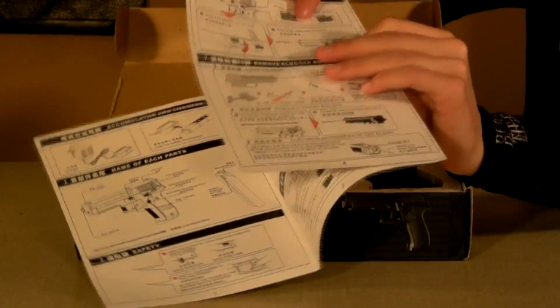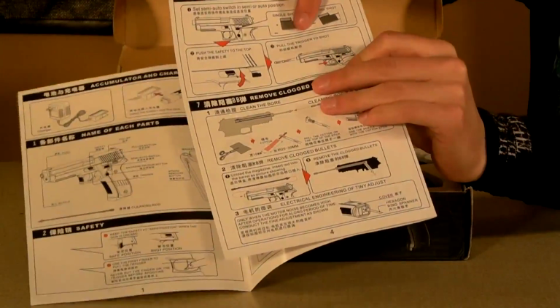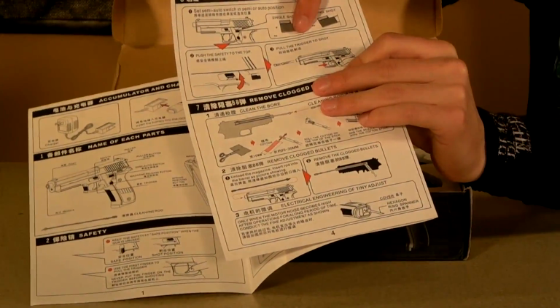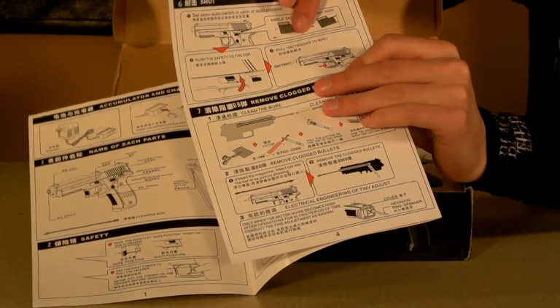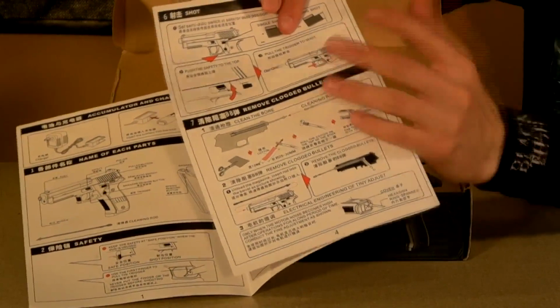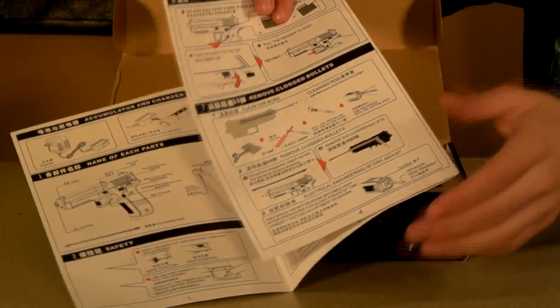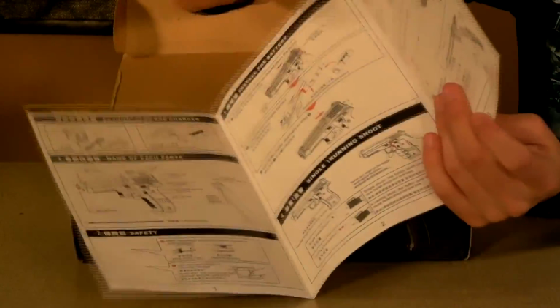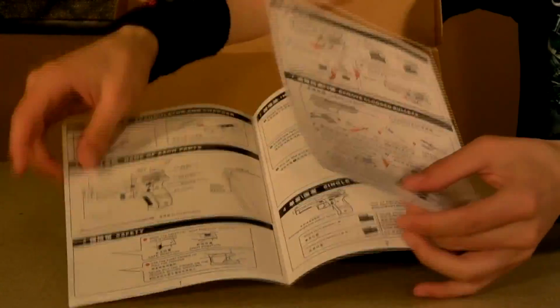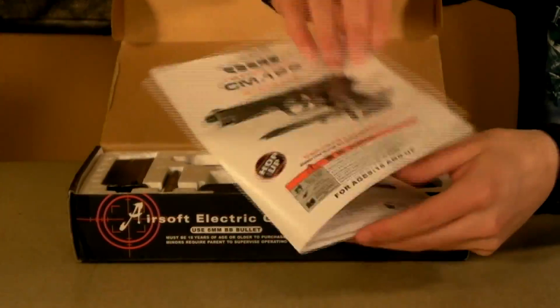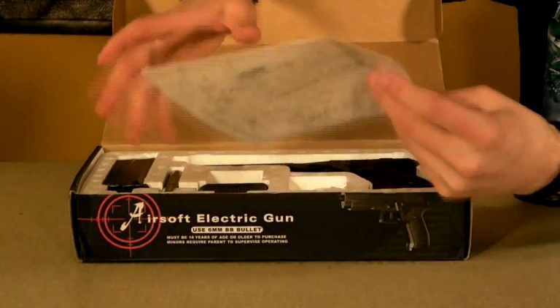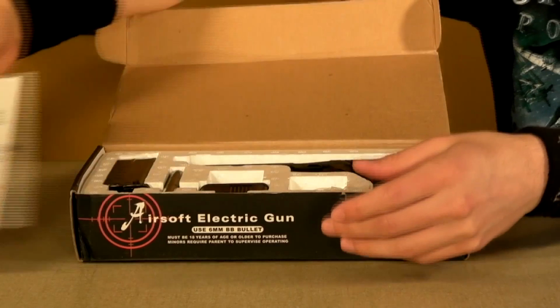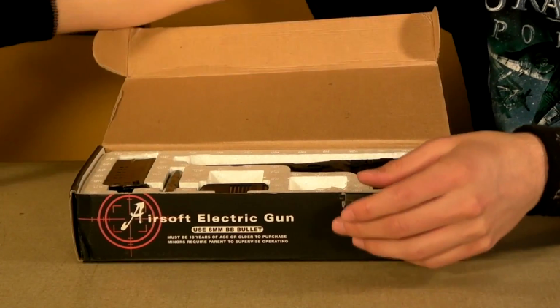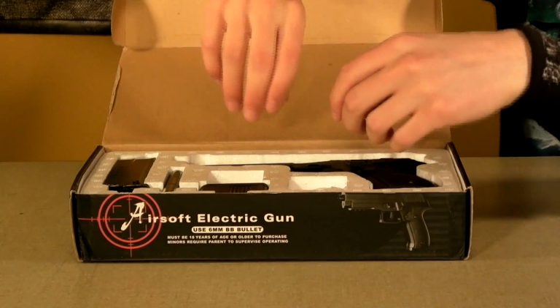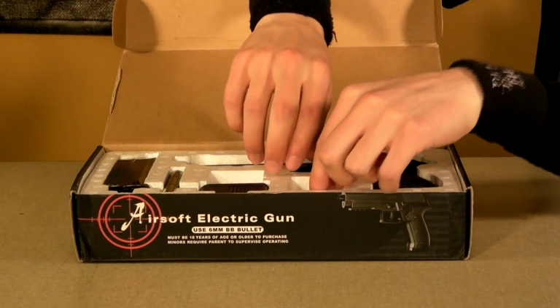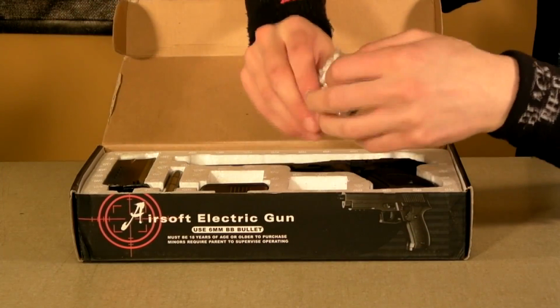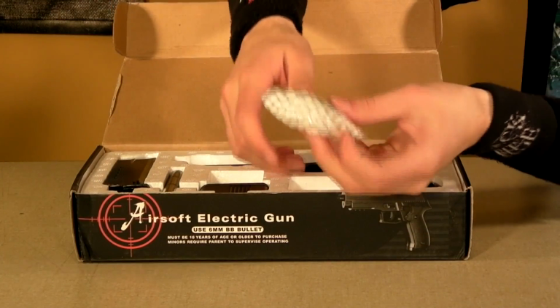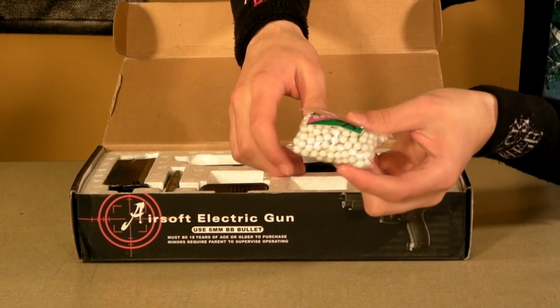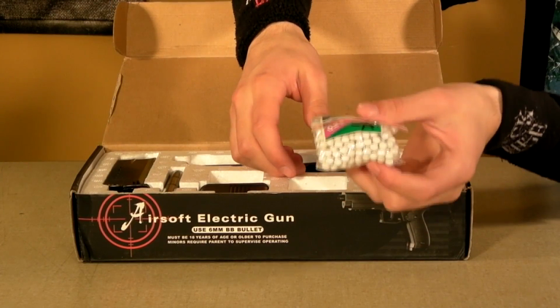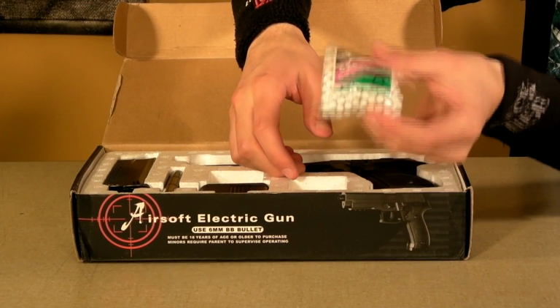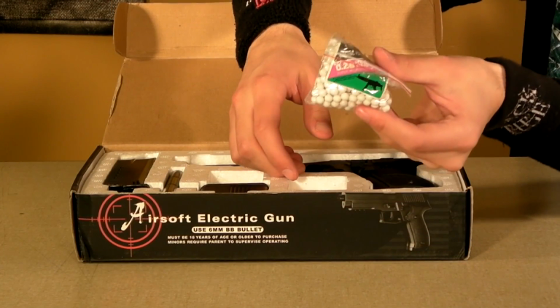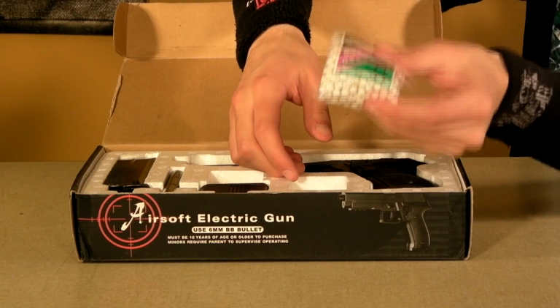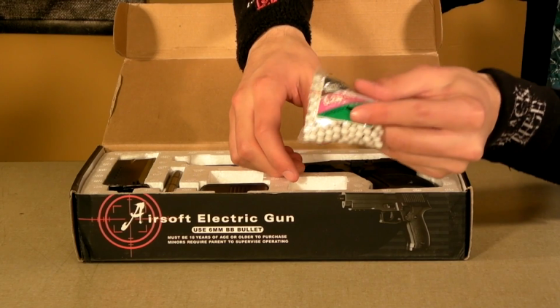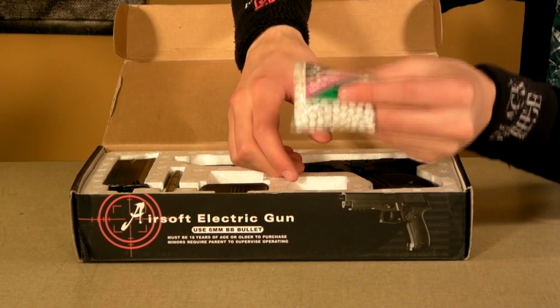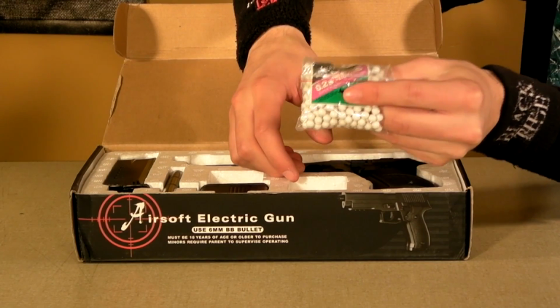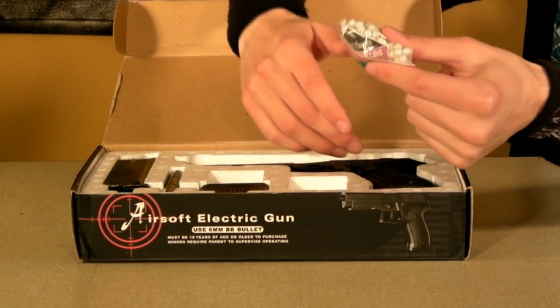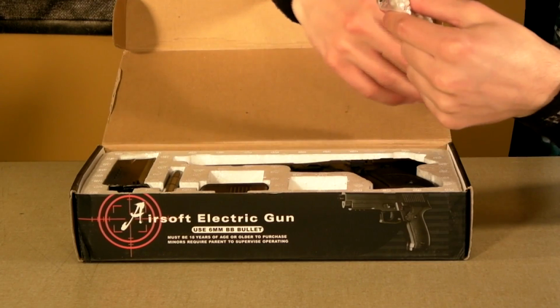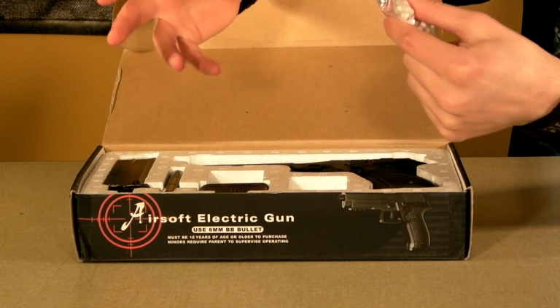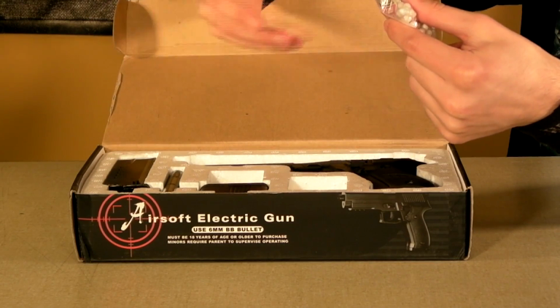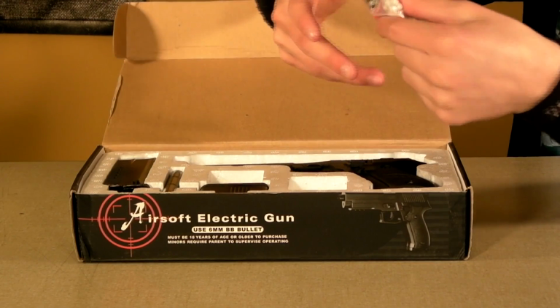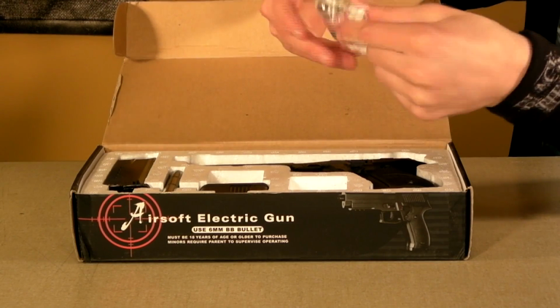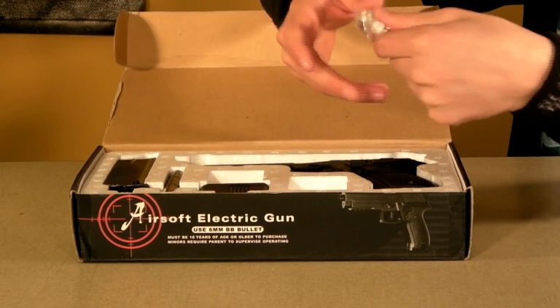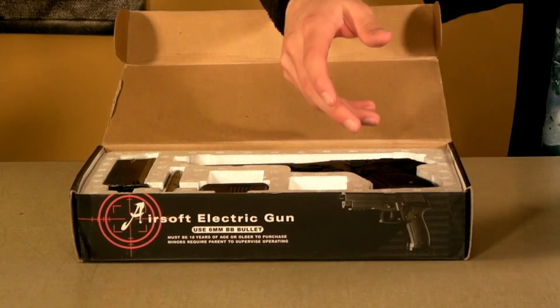For example: "Pull the trigger to shot." Whatever, it doesn't matter. You get a bag of BBs — don't use these. They're really low quality; they can break in the gun and totally scratch out the barrel or destroy the gearbox. So just go ahead and throw these away.